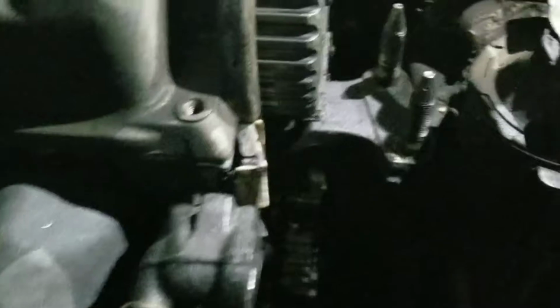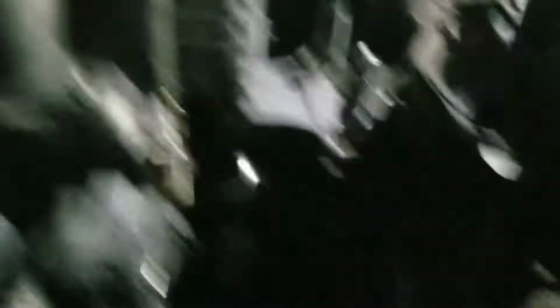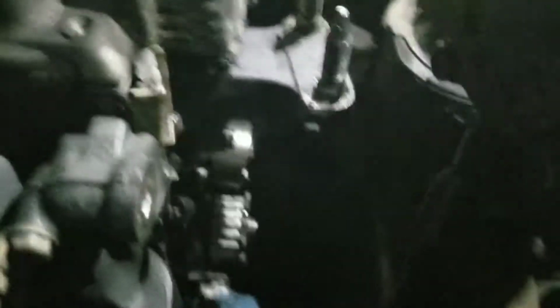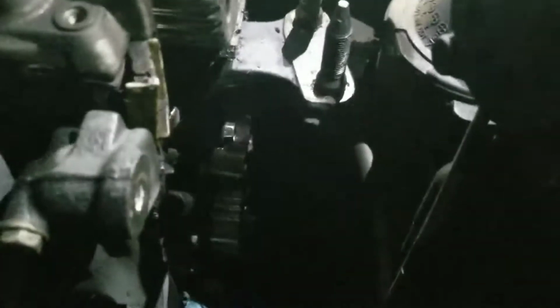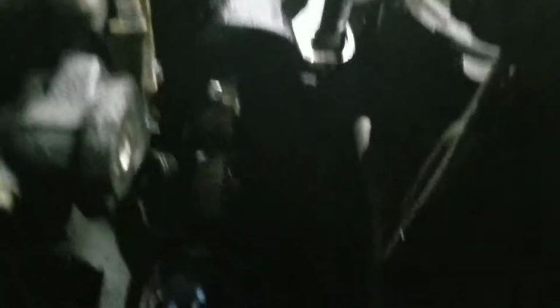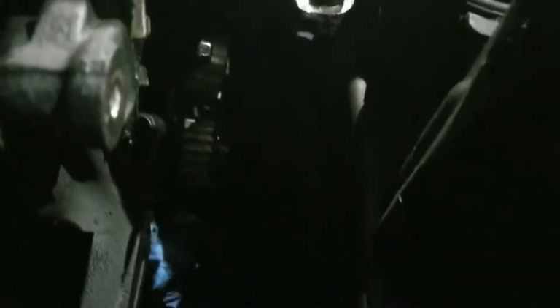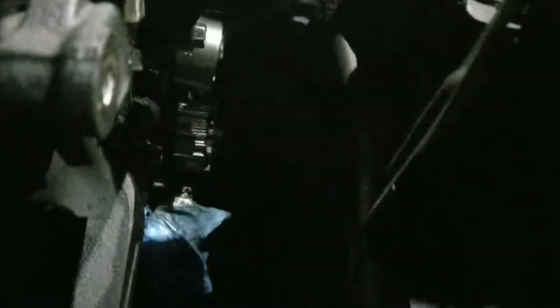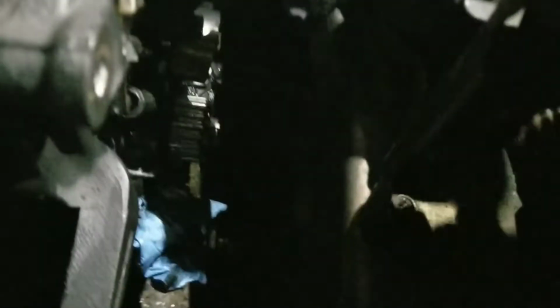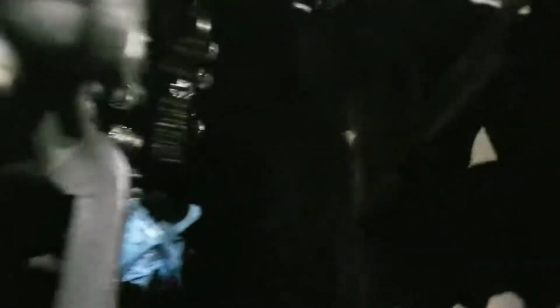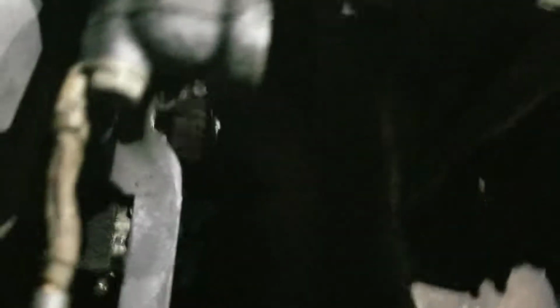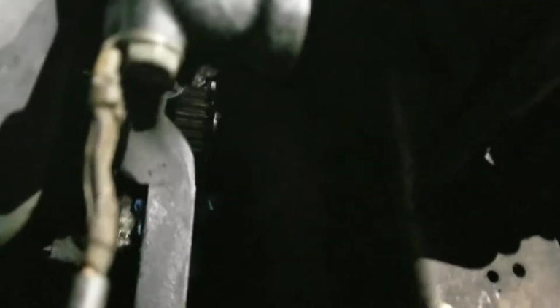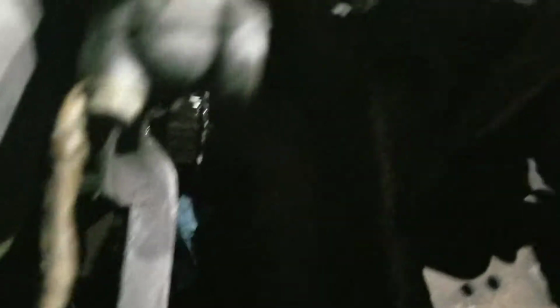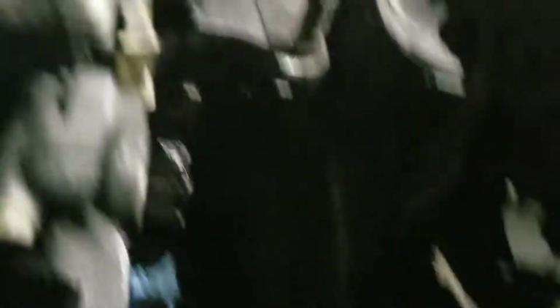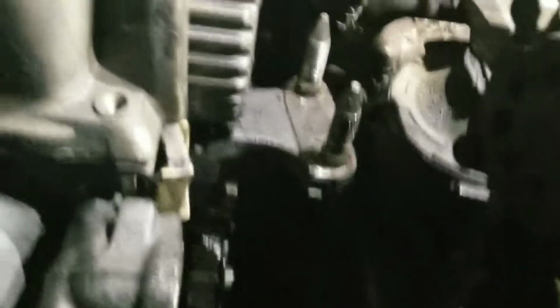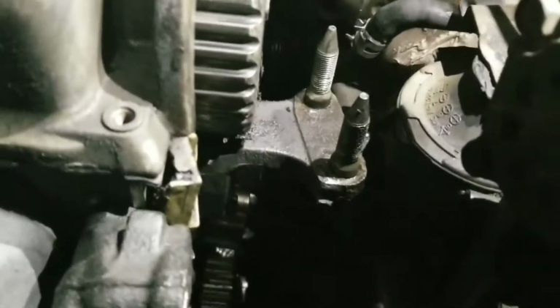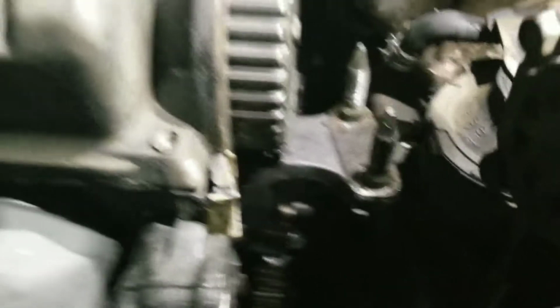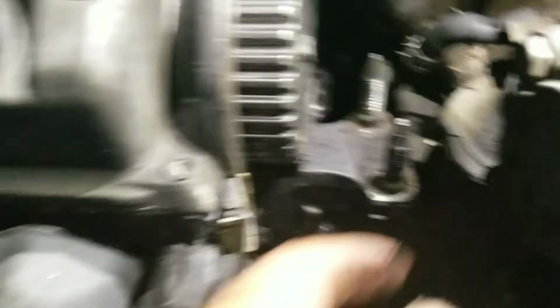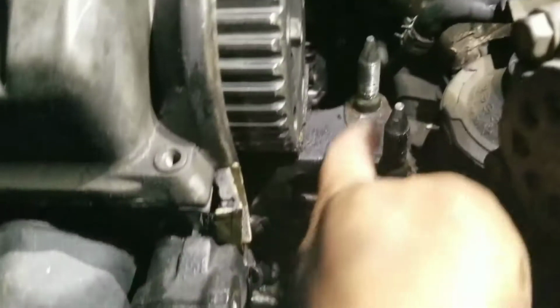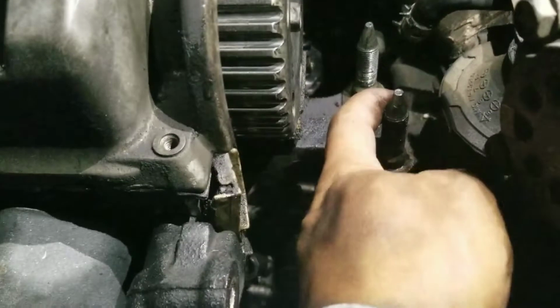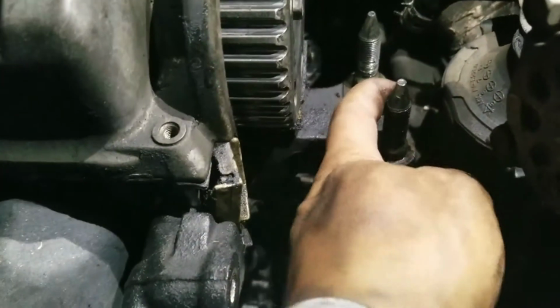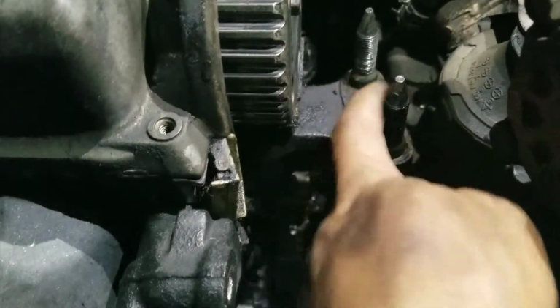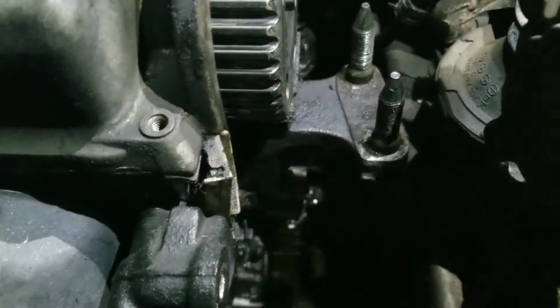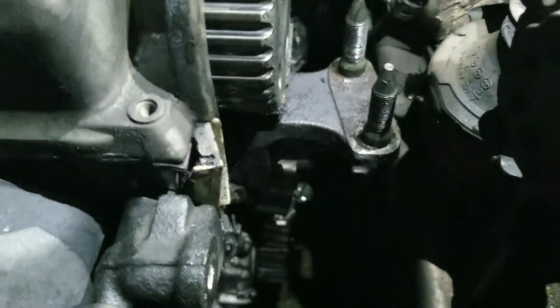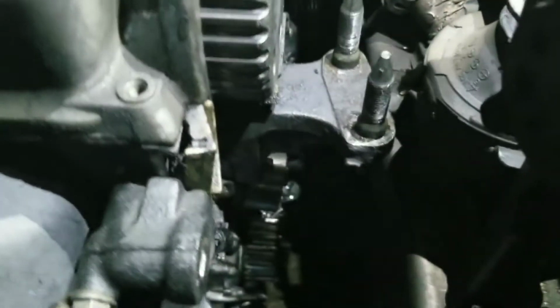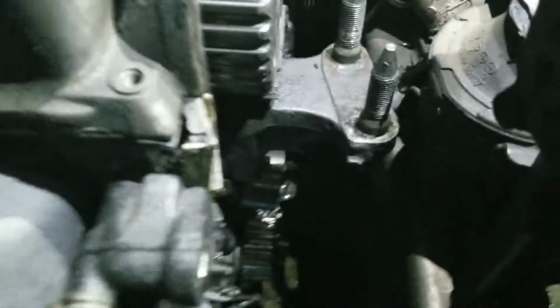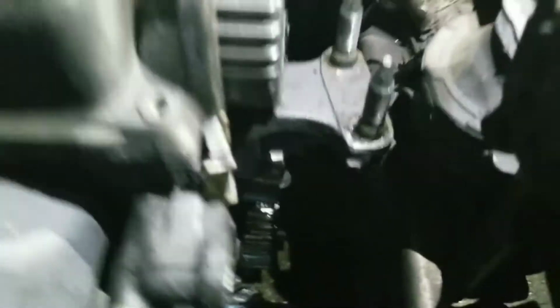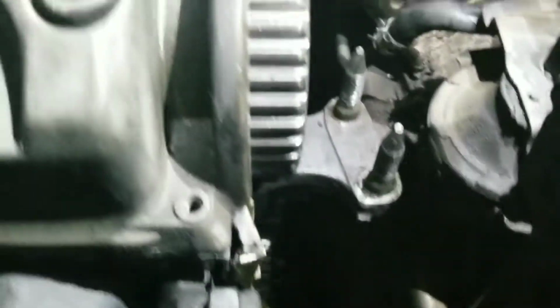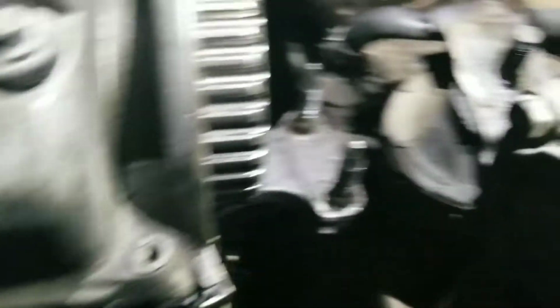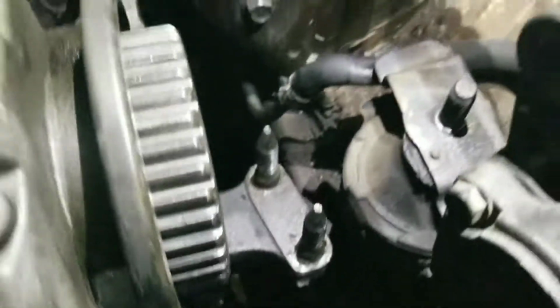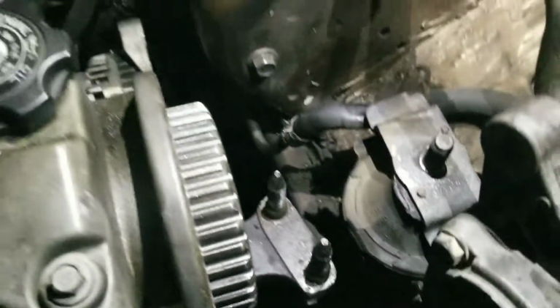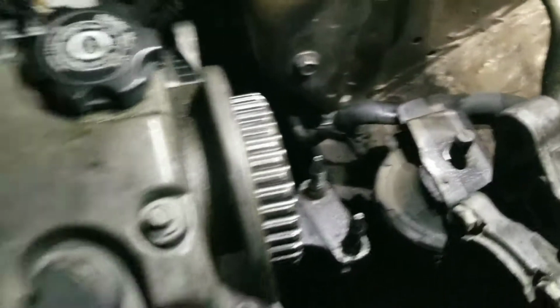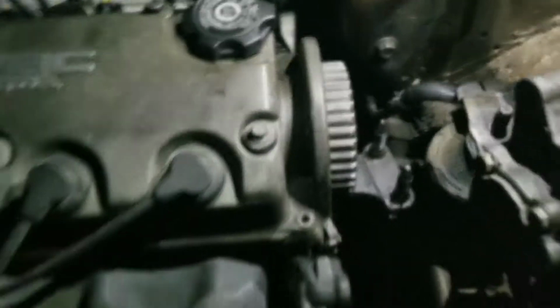My crank pulley was rubbing on my frame, so I checked the post mount — it was loose. So I tightened that up and got new mounts.